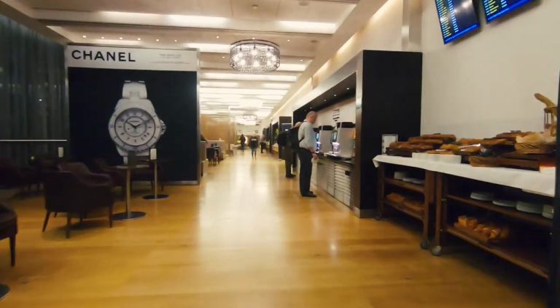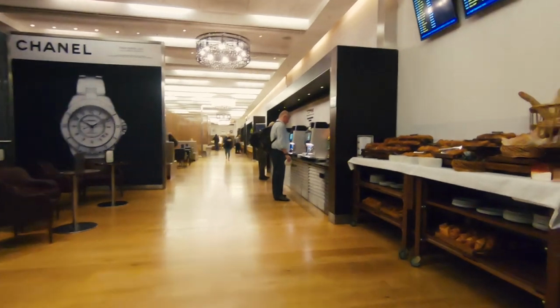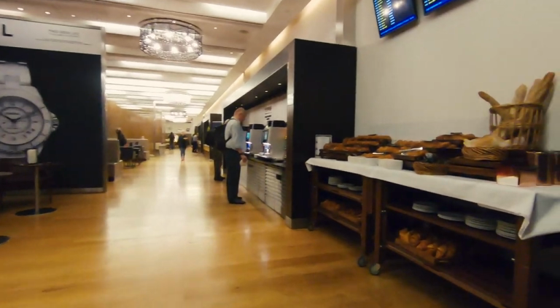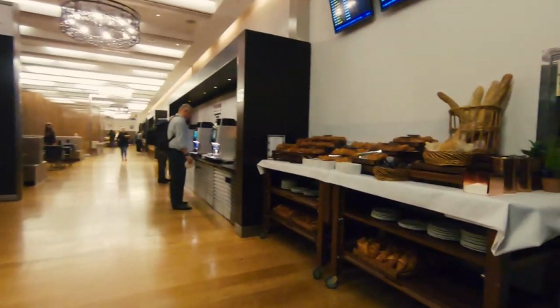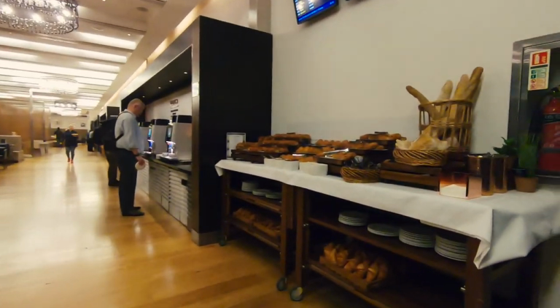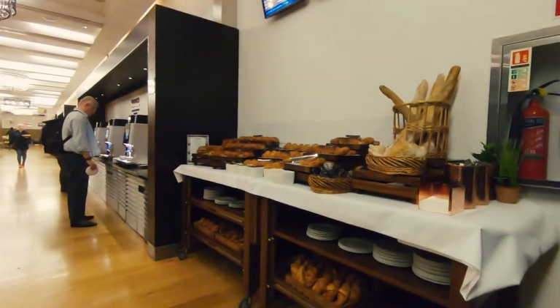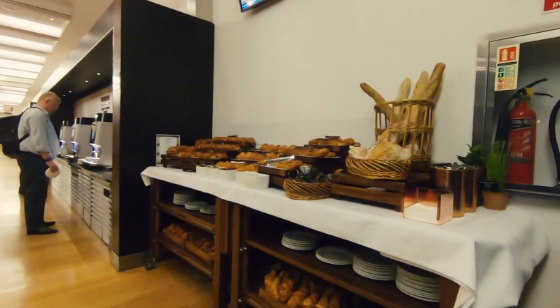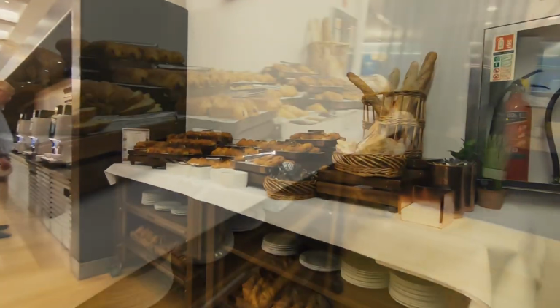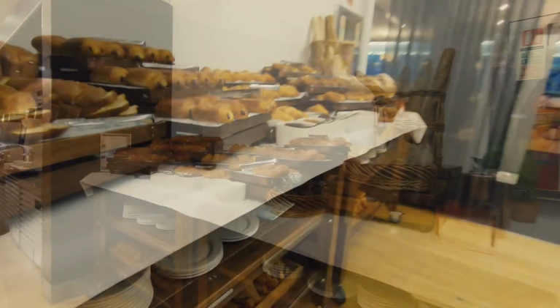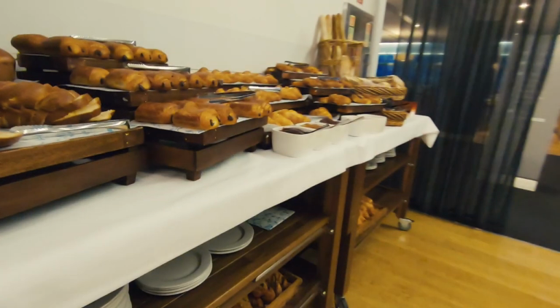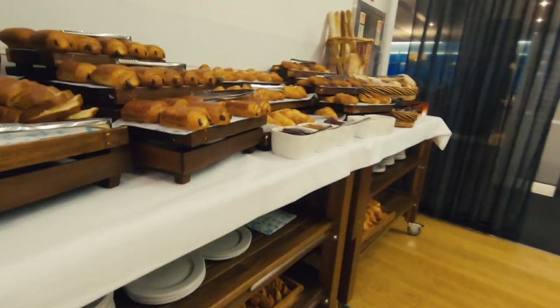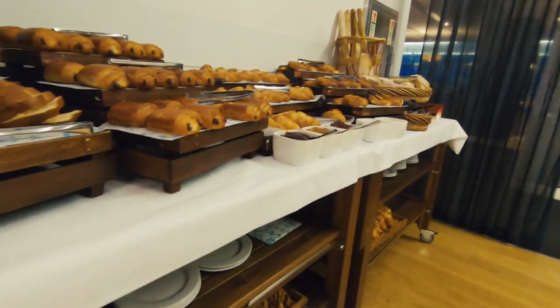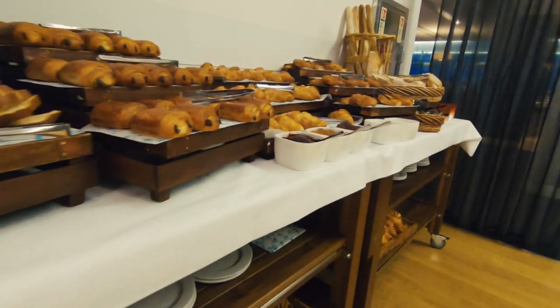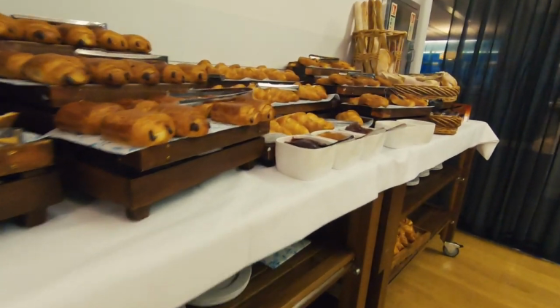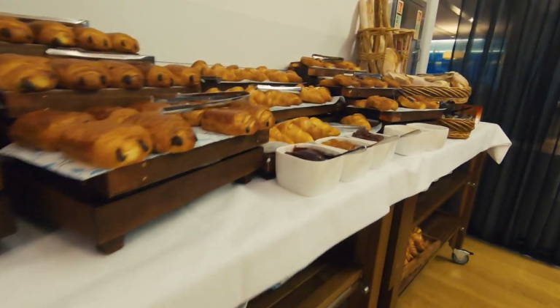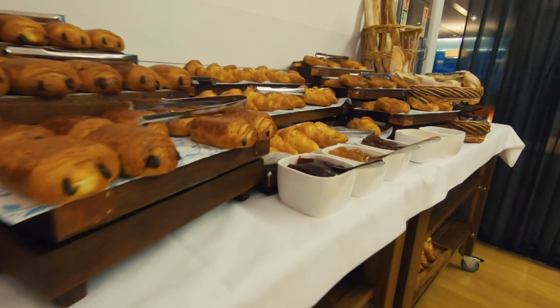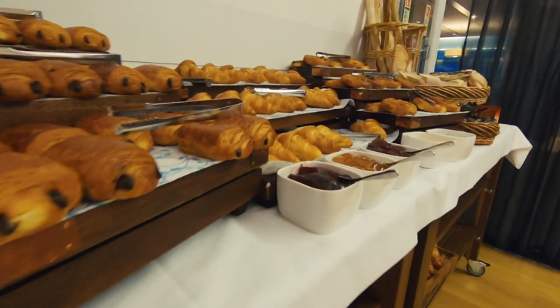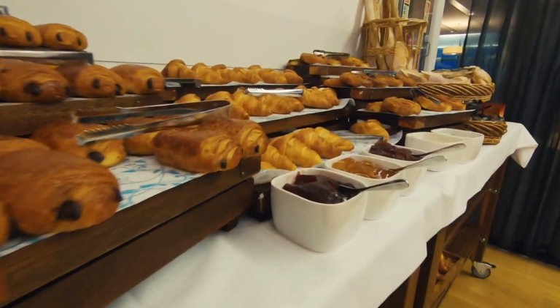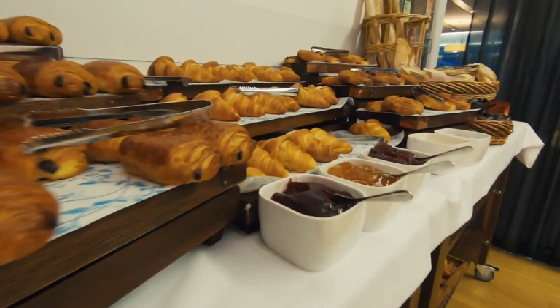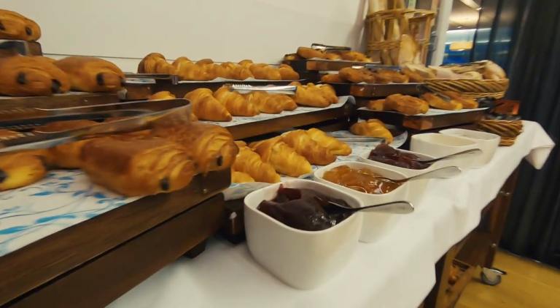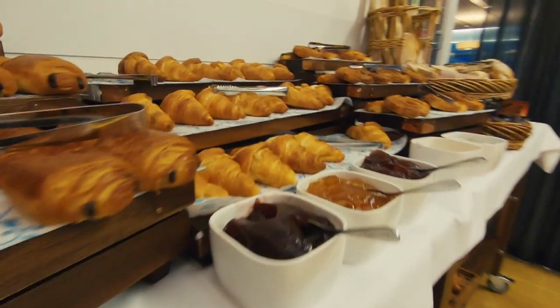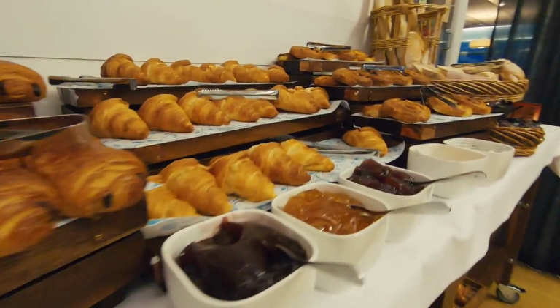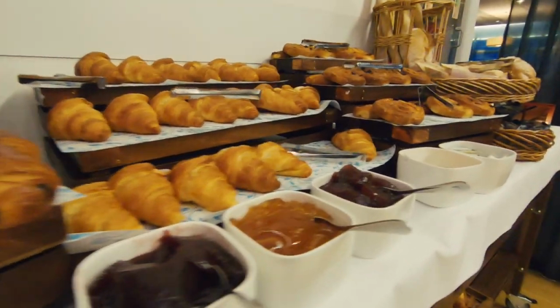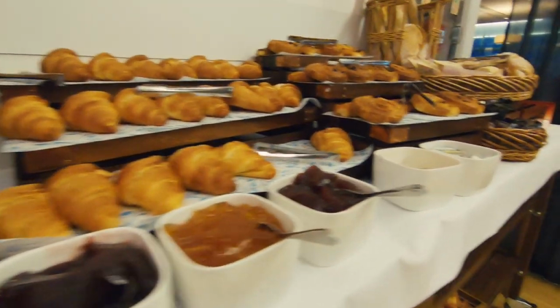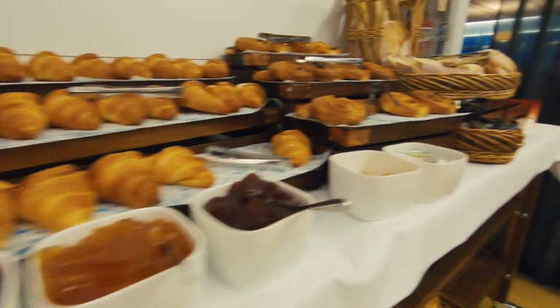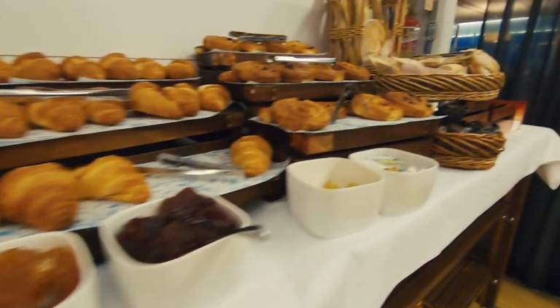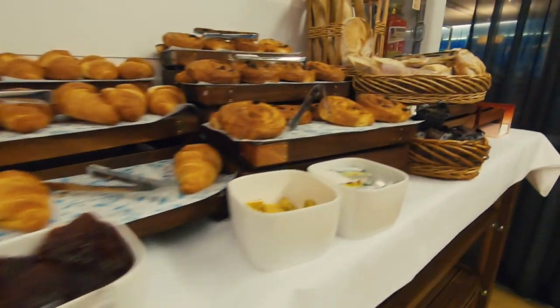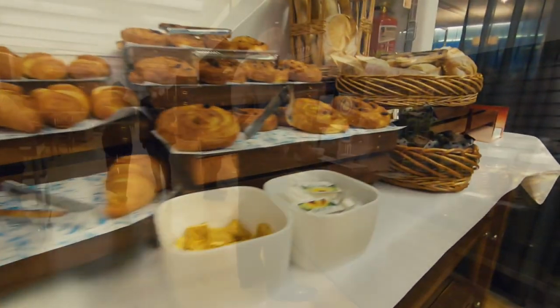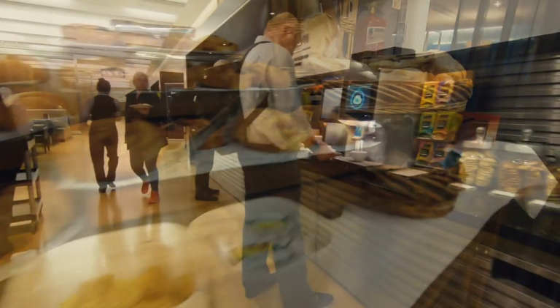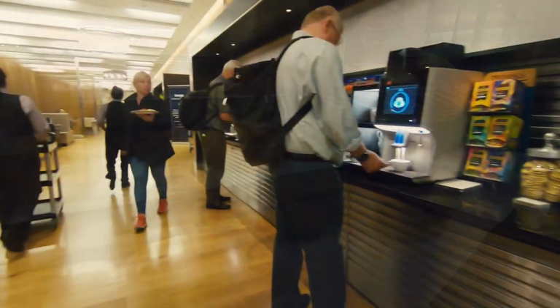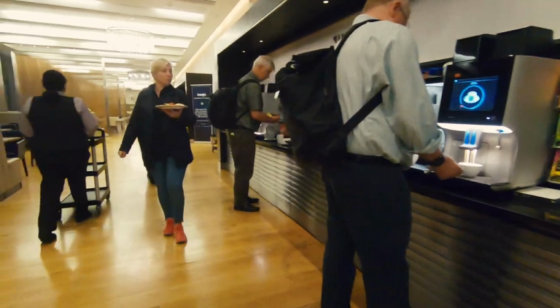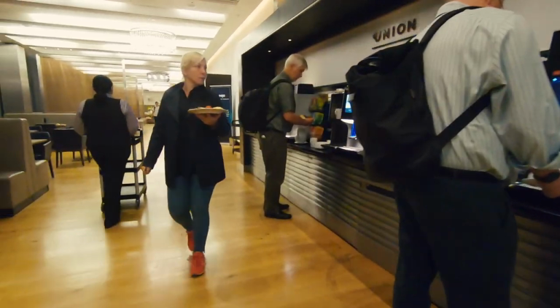I visited very early in the morning so the breakfast service was available. Warm pastries, breakfast cereals, fruits, and yogurts were nicely presented in the food area.